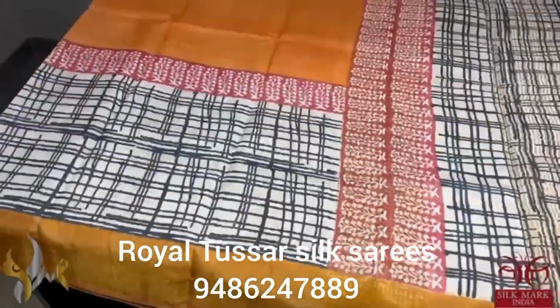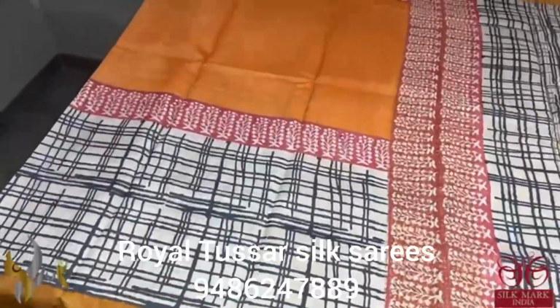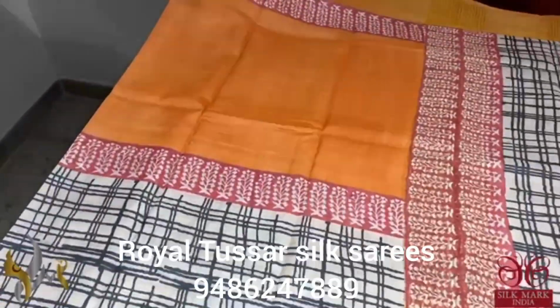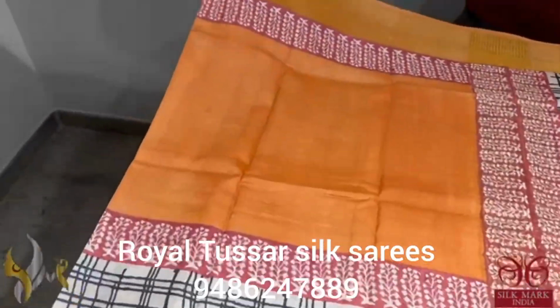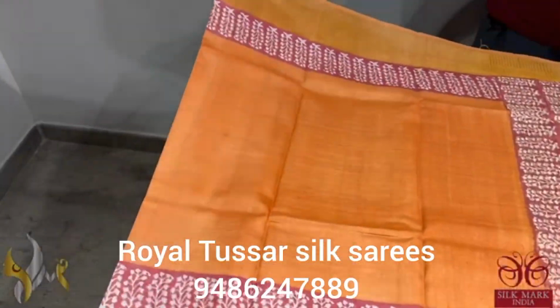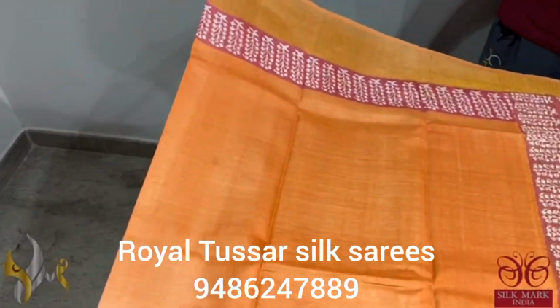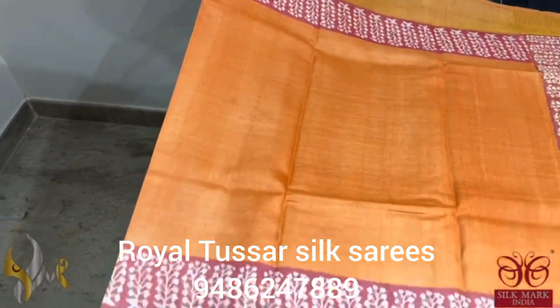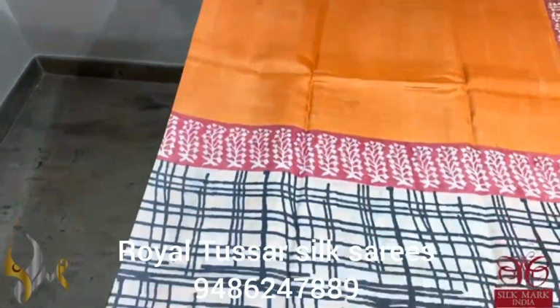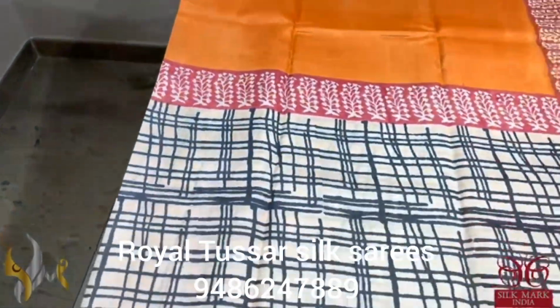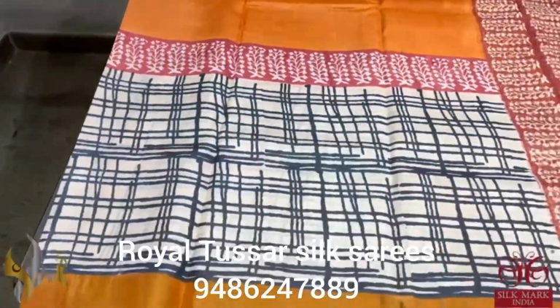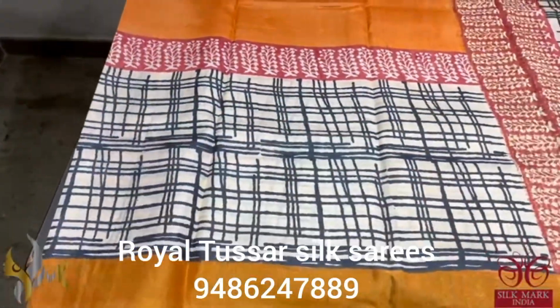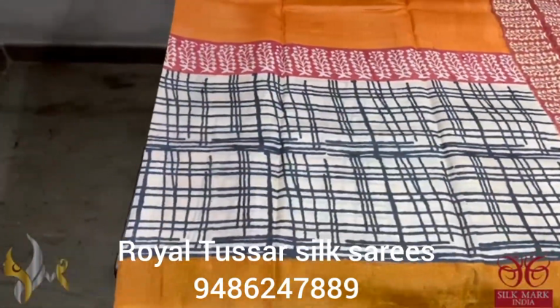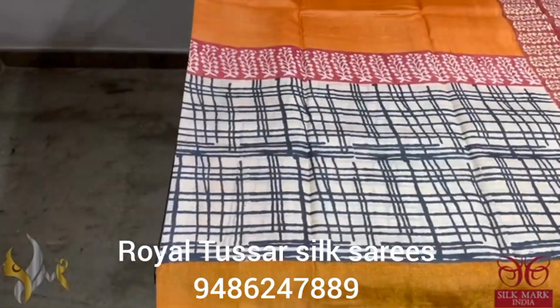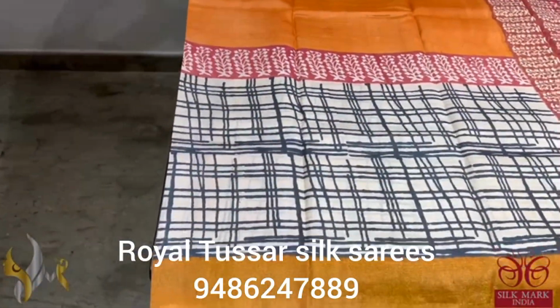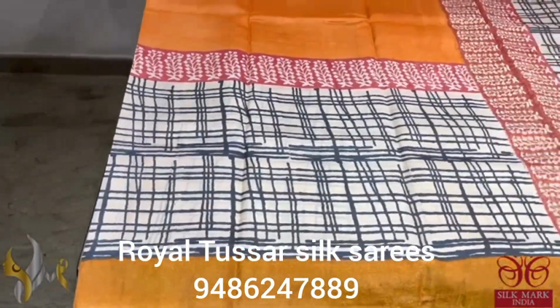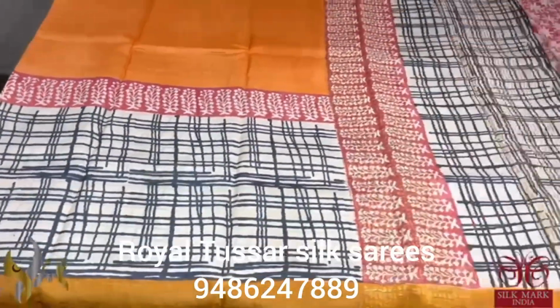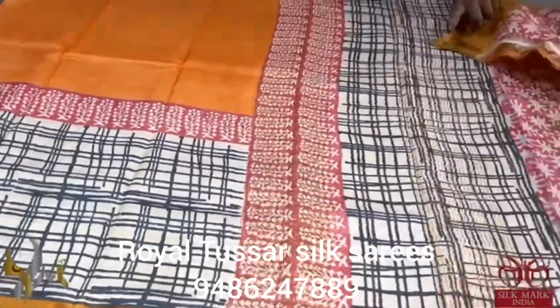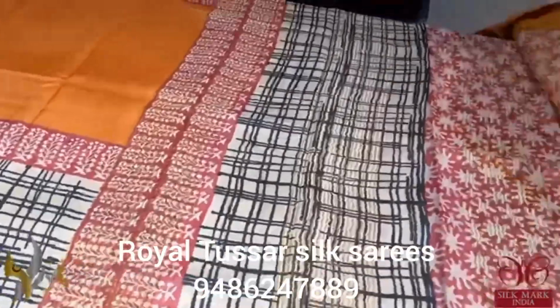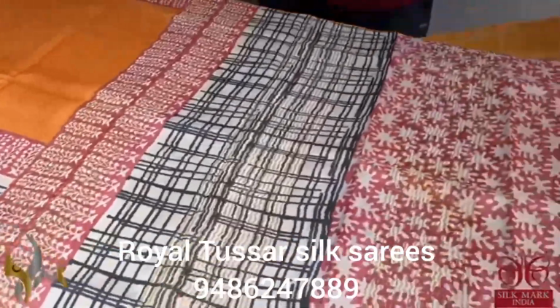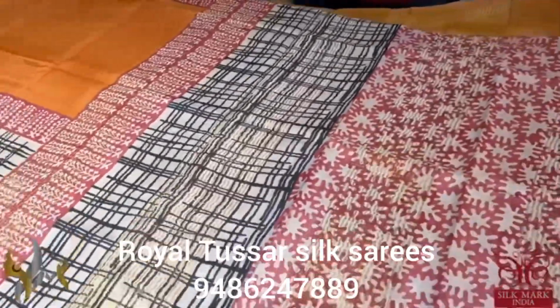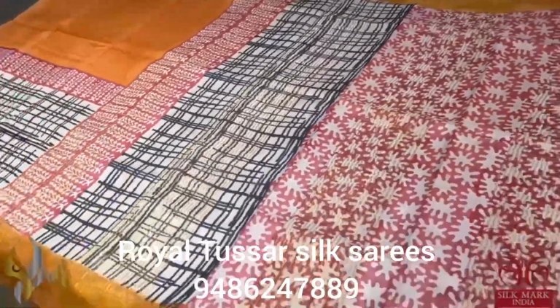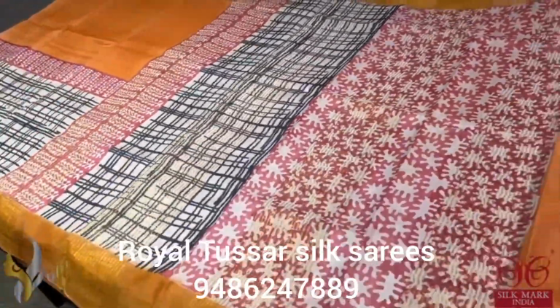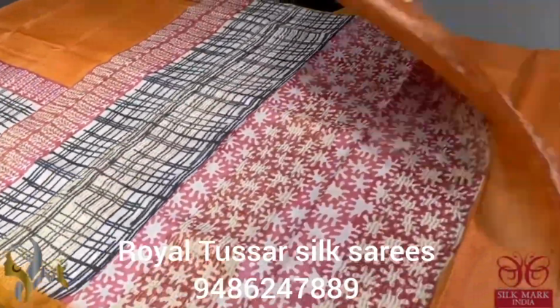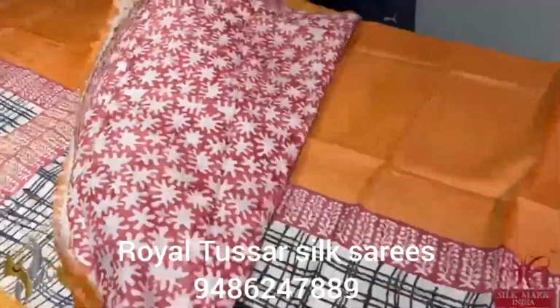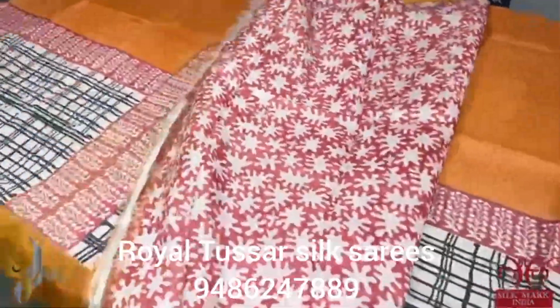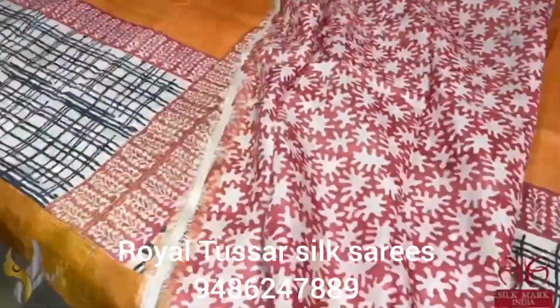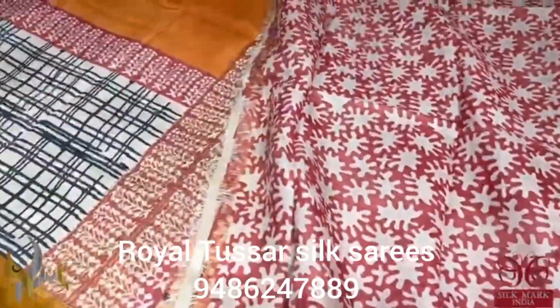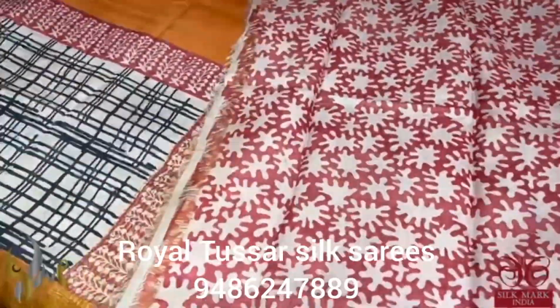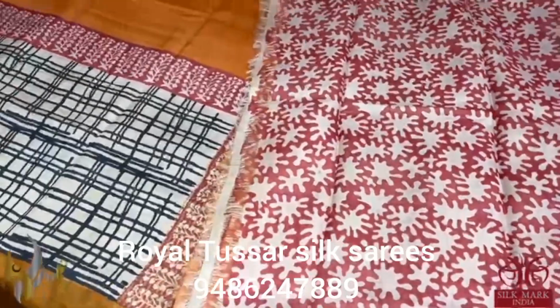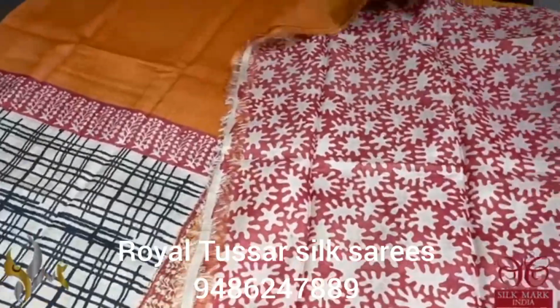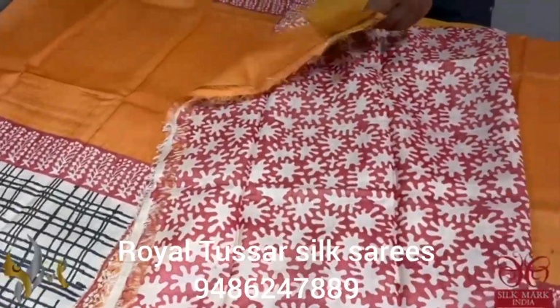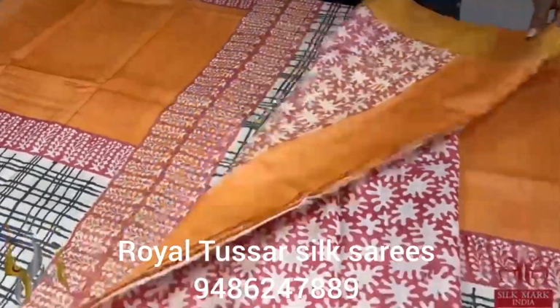Beautiful orange sari here with top half plain and bottom half fully with a very different checked pattern, very different weaving, and it is having zari borders also. The pallu is fully printed and the blouse piece is also here printed in the mild pinkish red color base with a beautiful design.